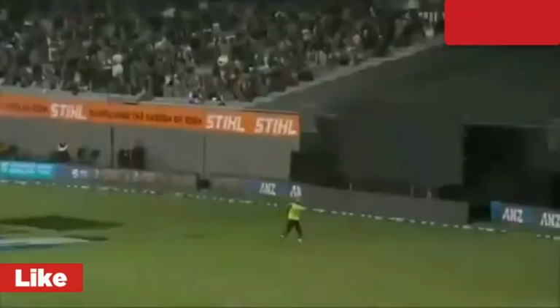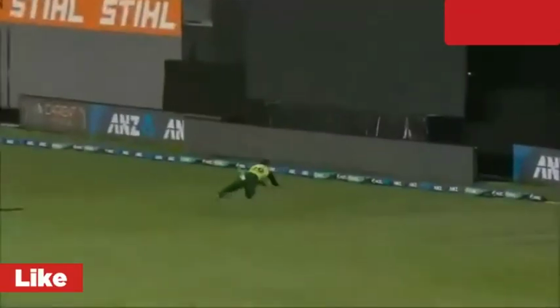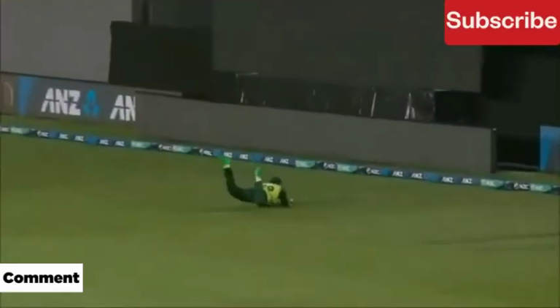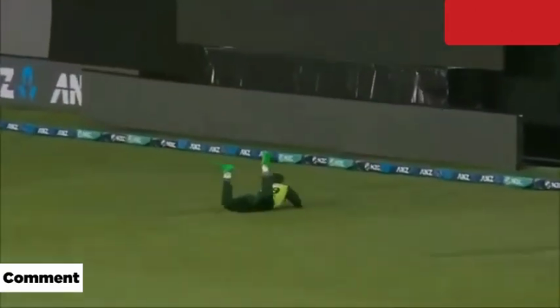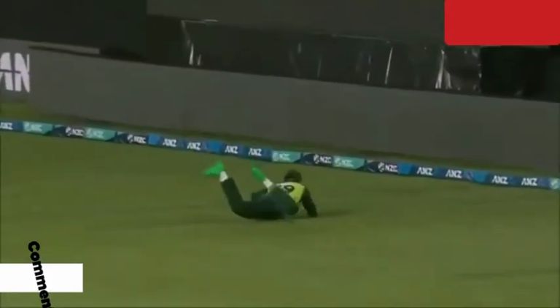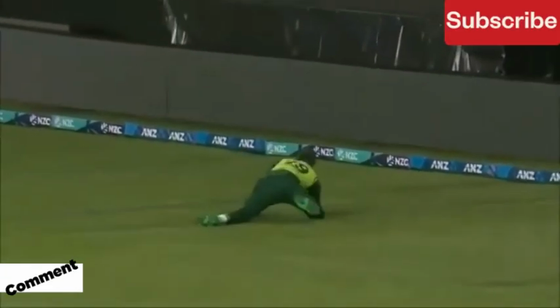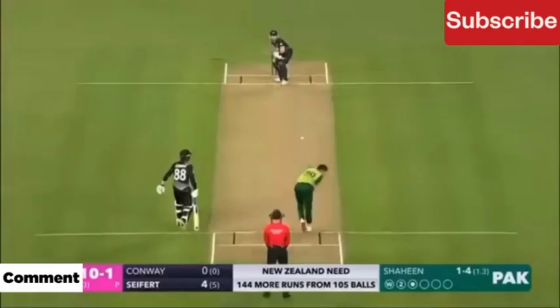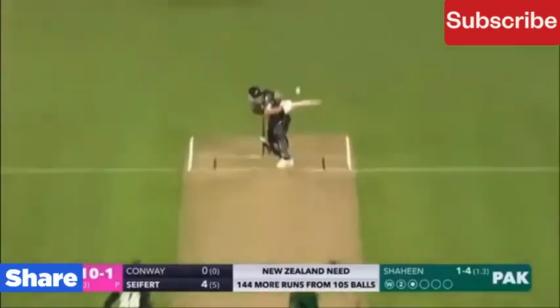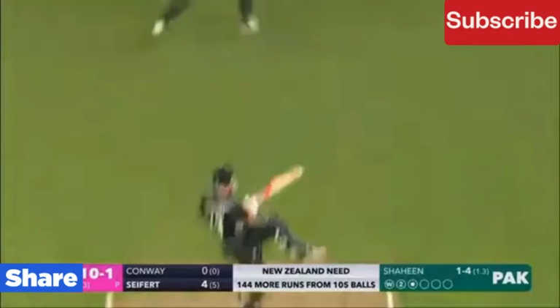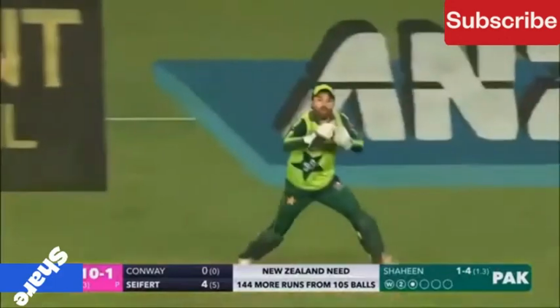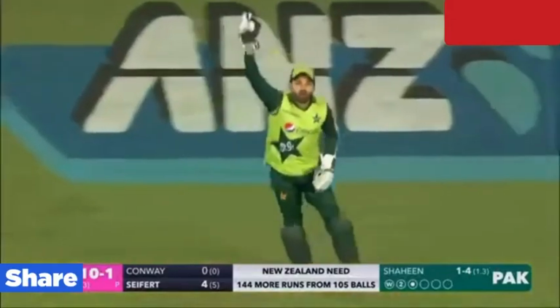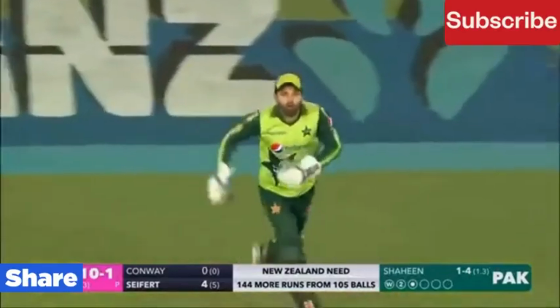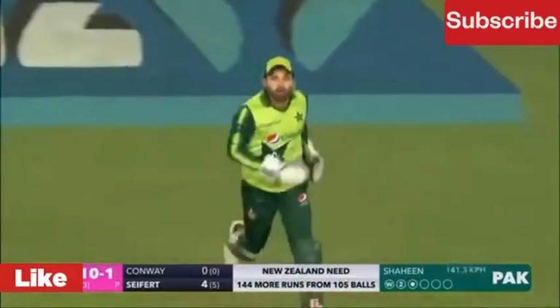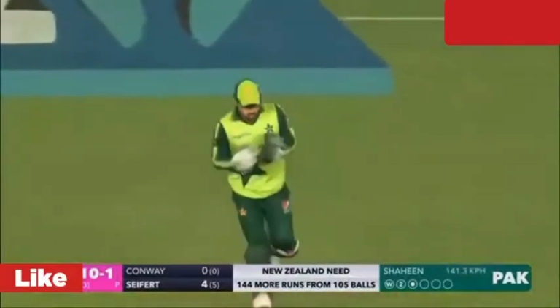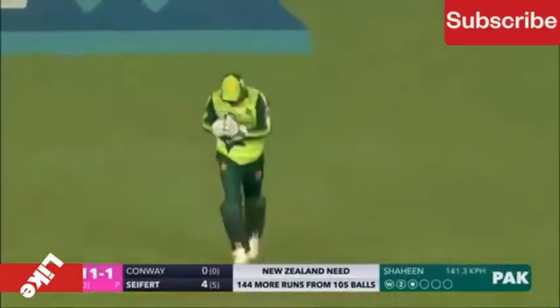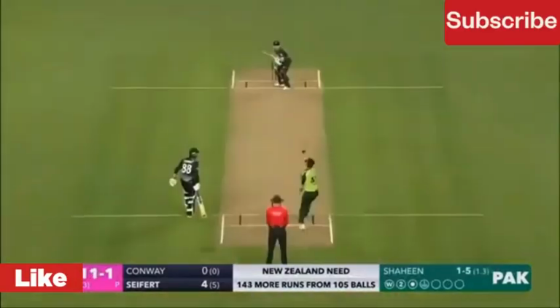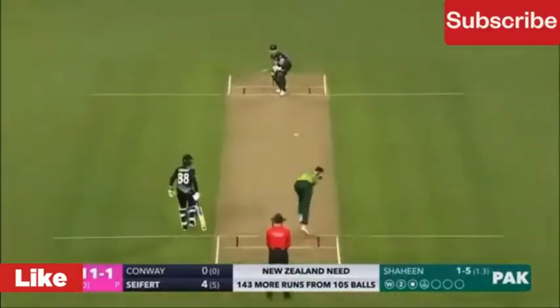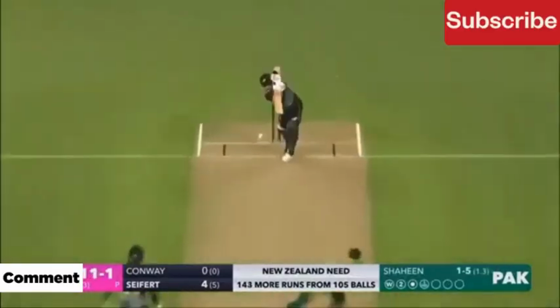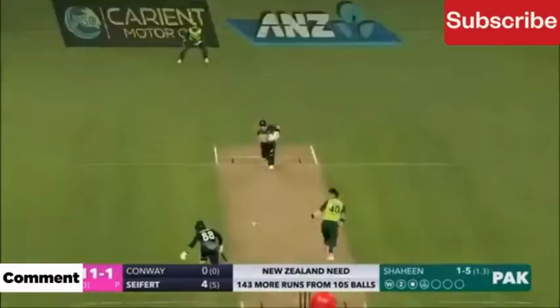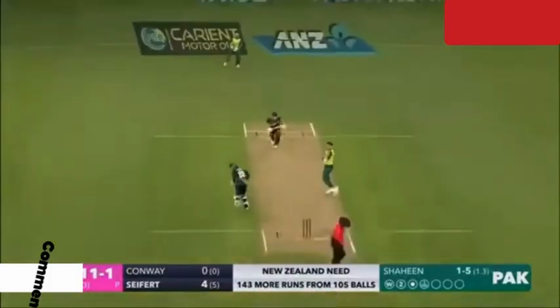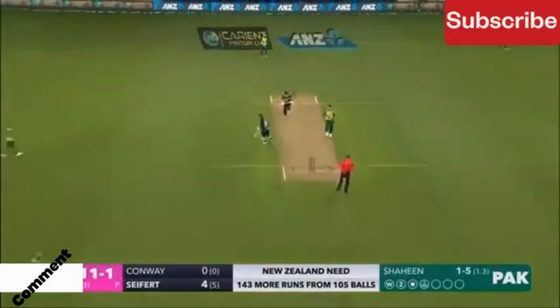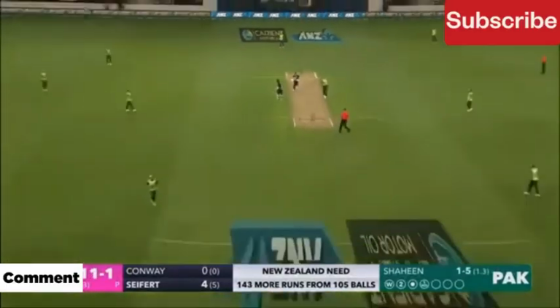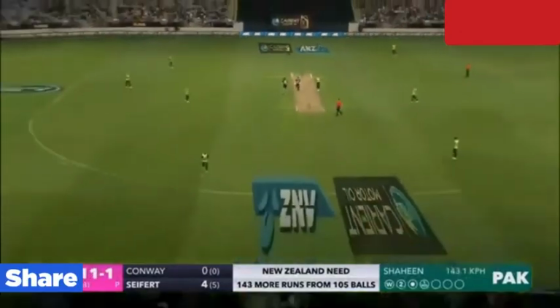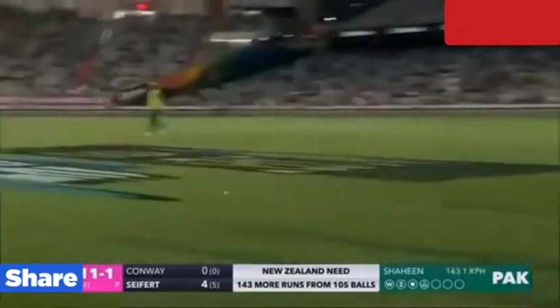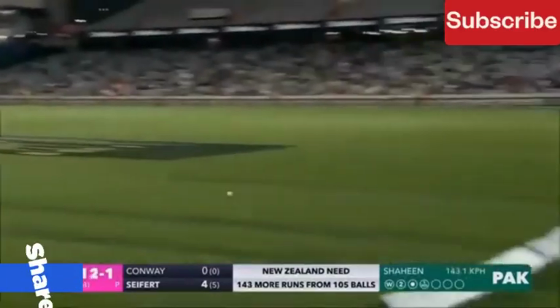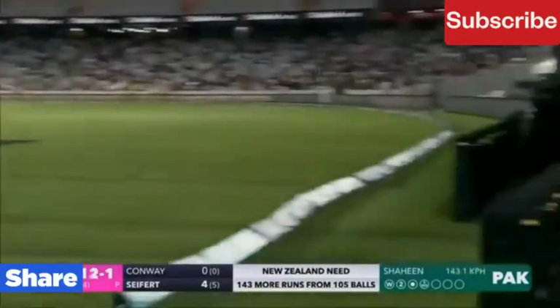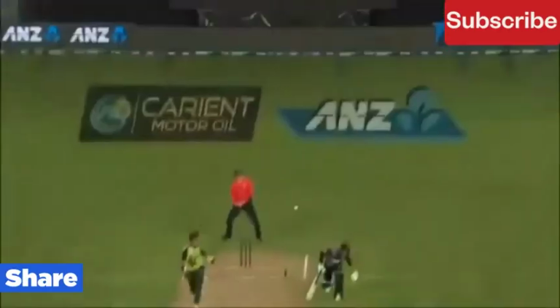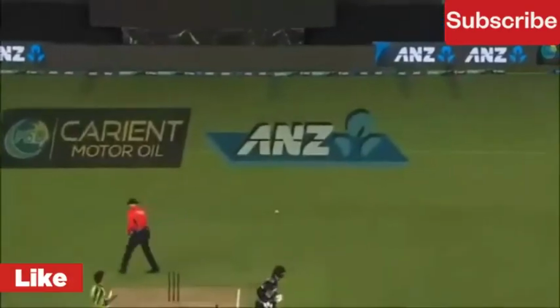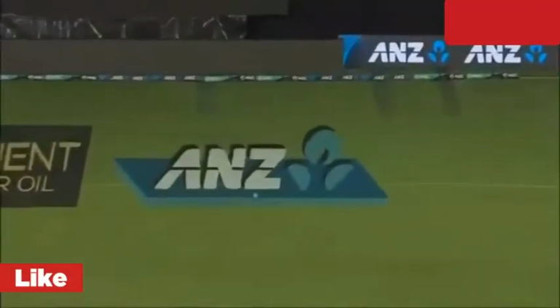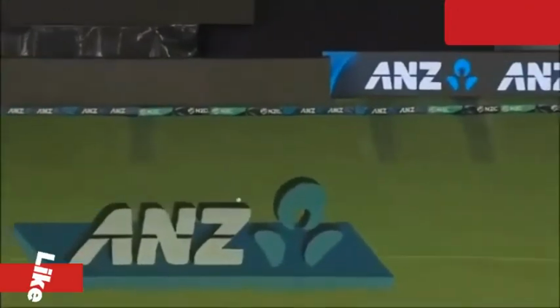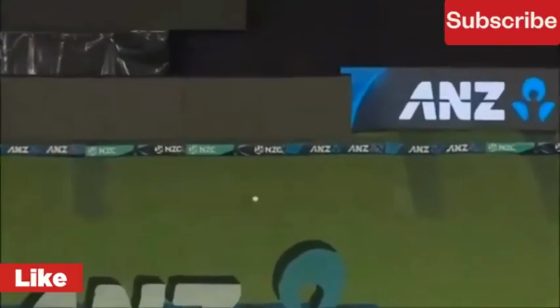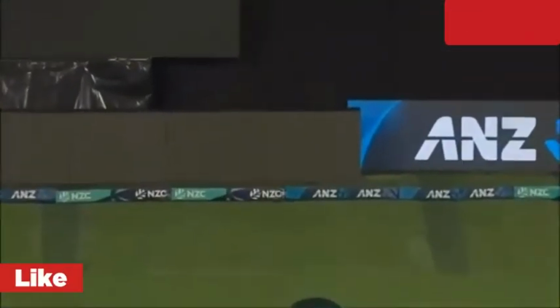Here is the fielder at the extra cover. What a catch — that is it! That is in the air and in the gap as well — goal, stop ball.